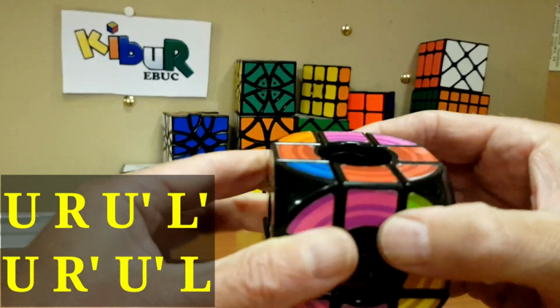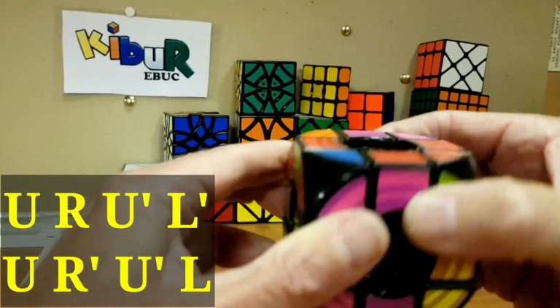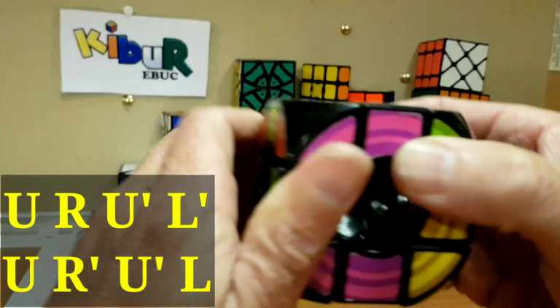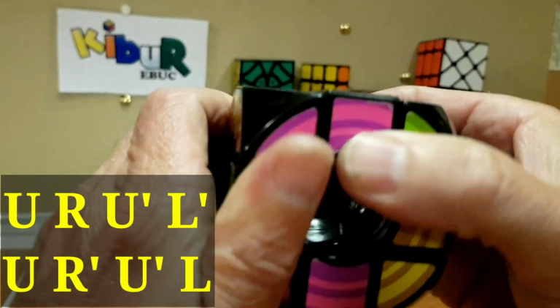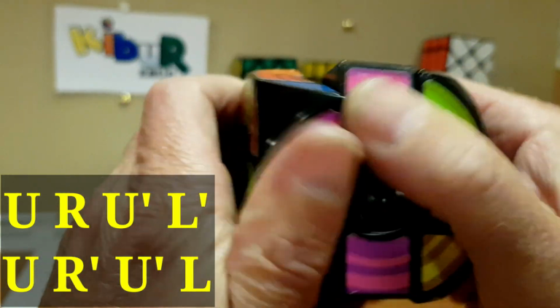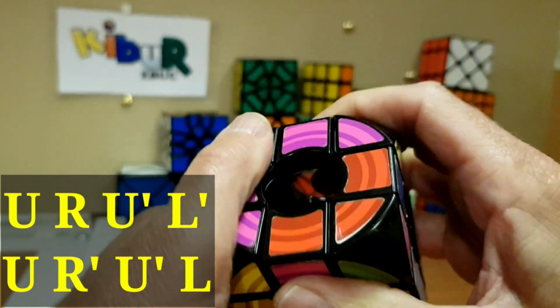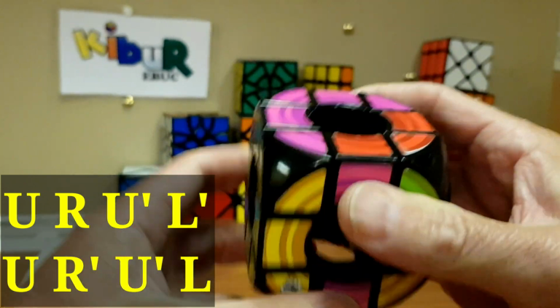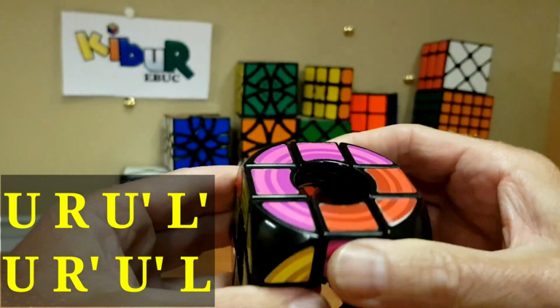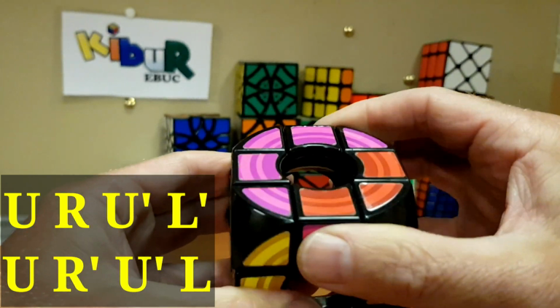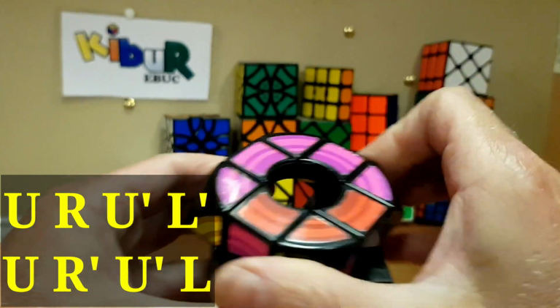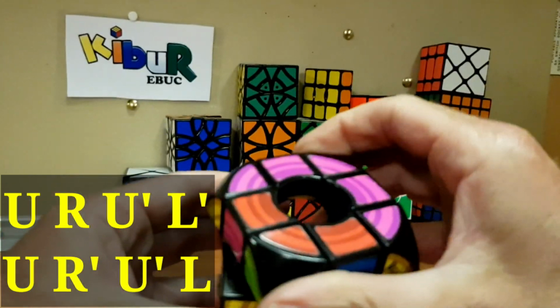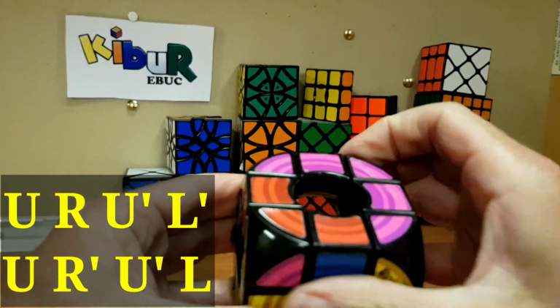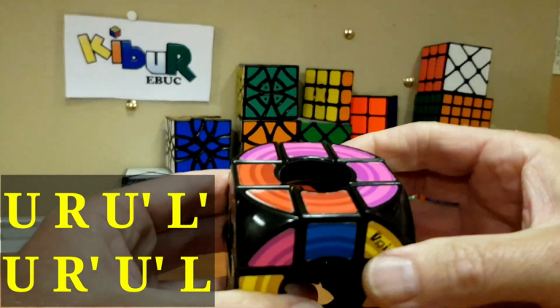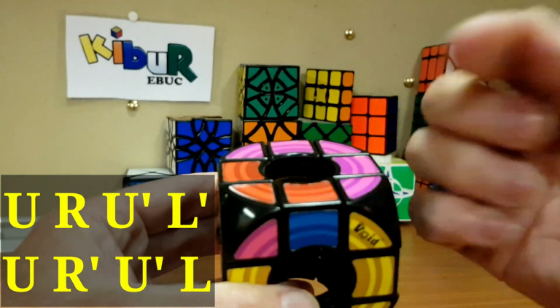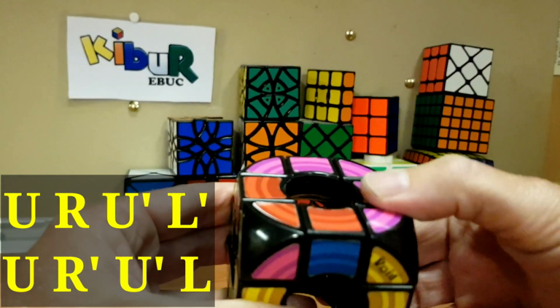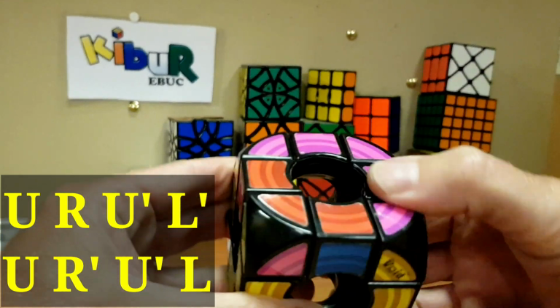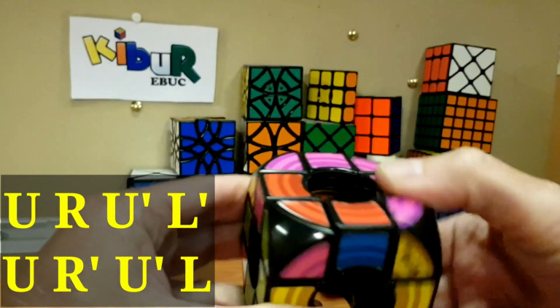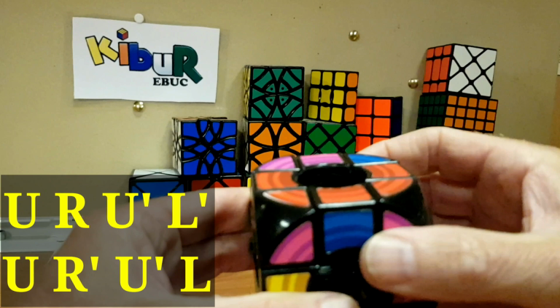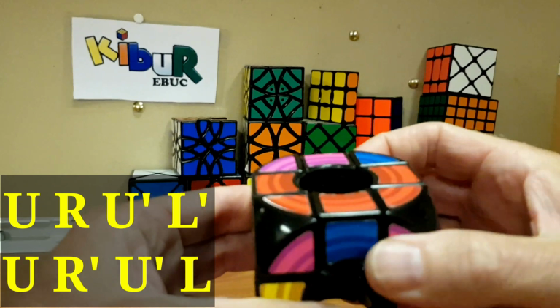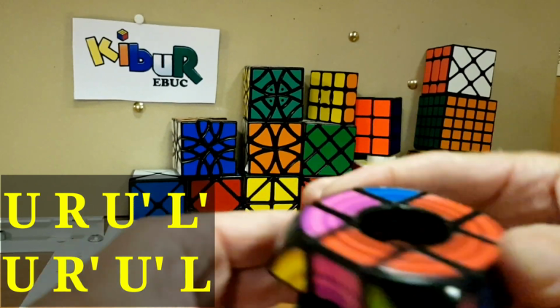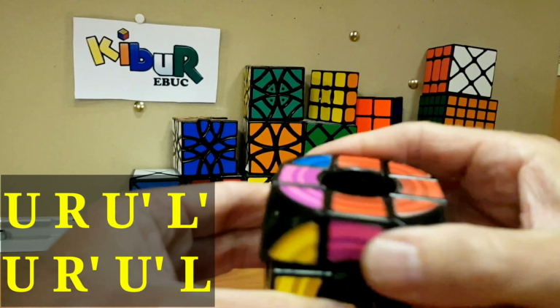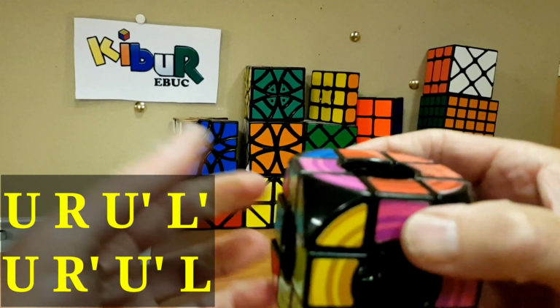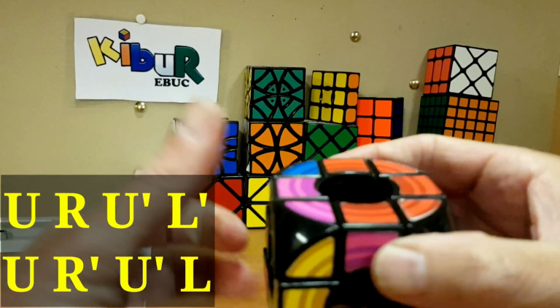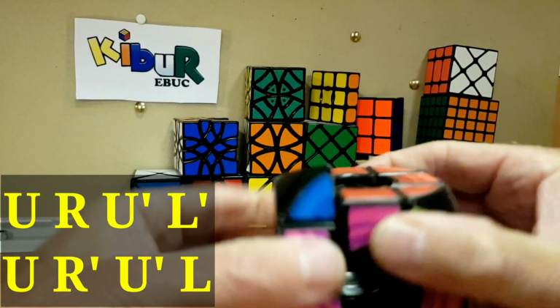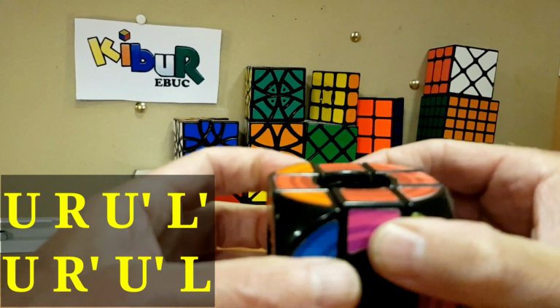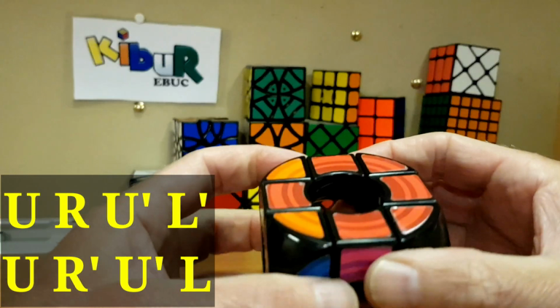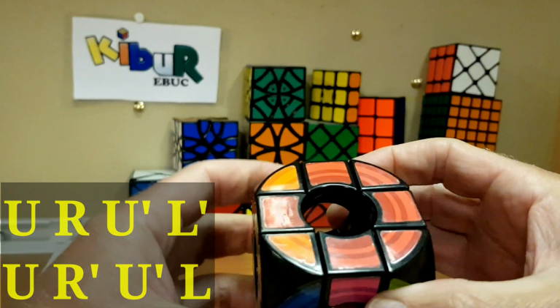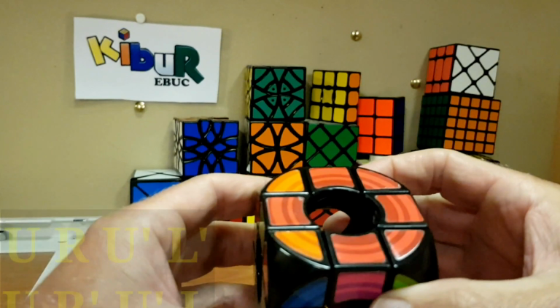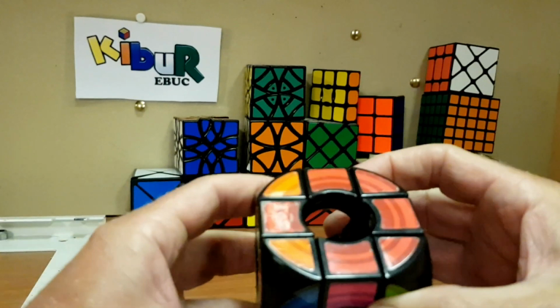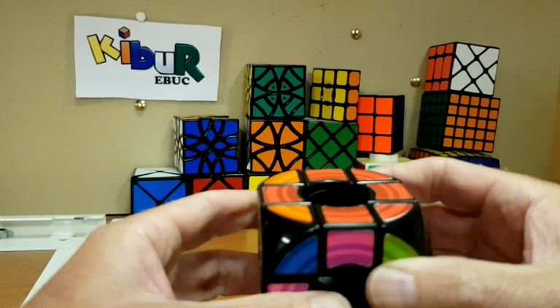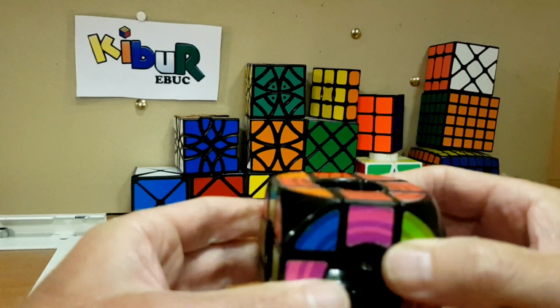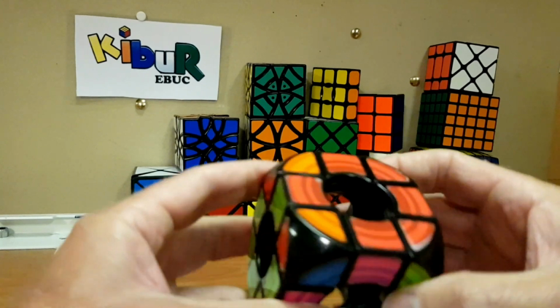This move works on a three-by-three as well. Go upper and push the right back, upper inverse, push the left back, upper, bring the right back, upper inverse, bring the left back toward you.